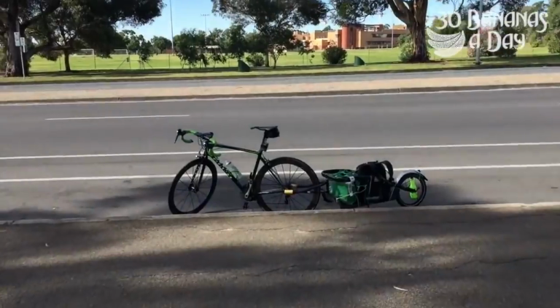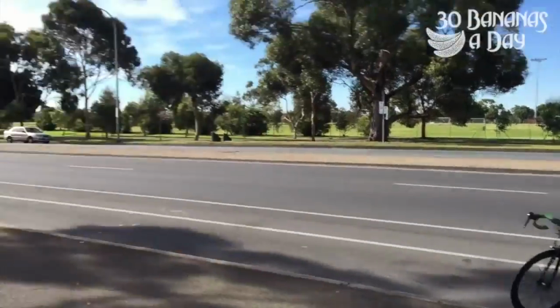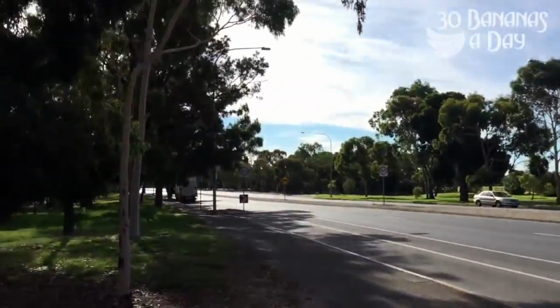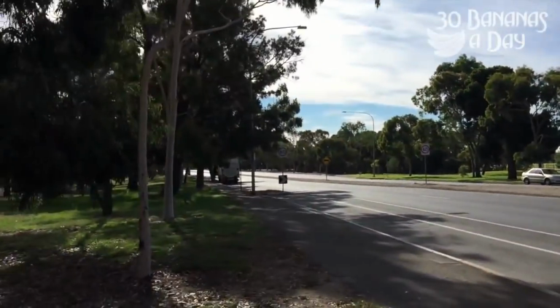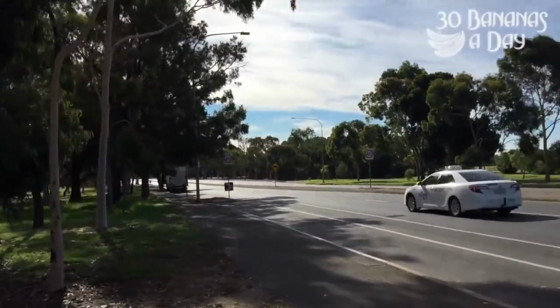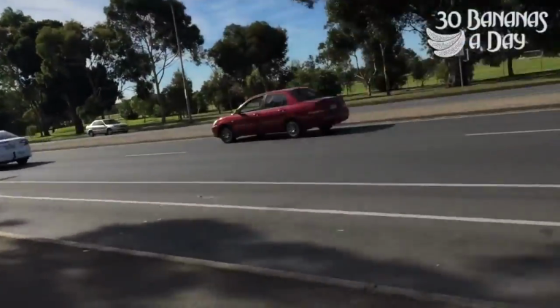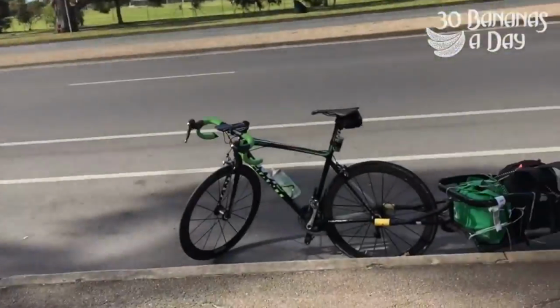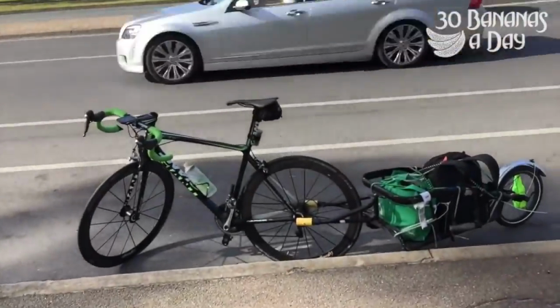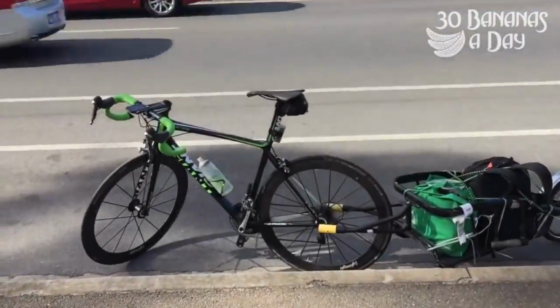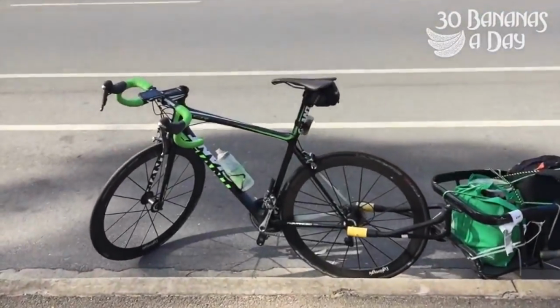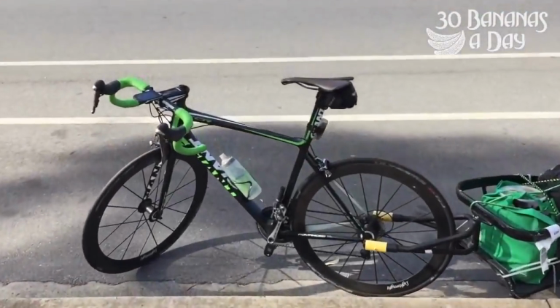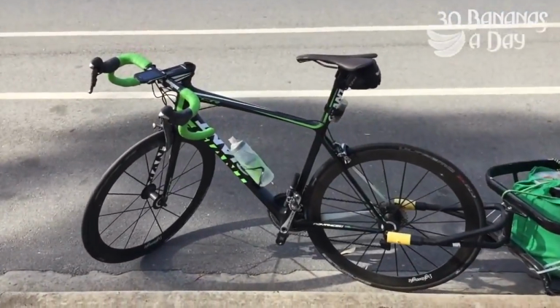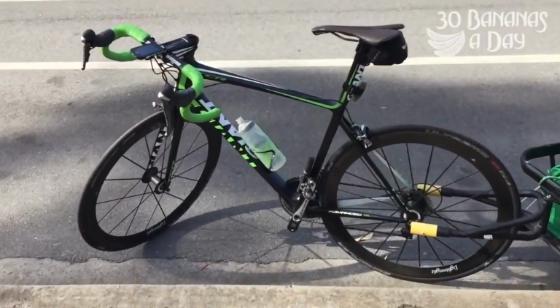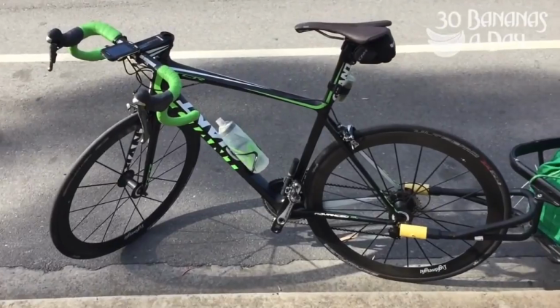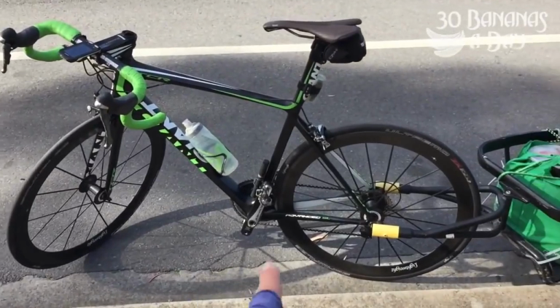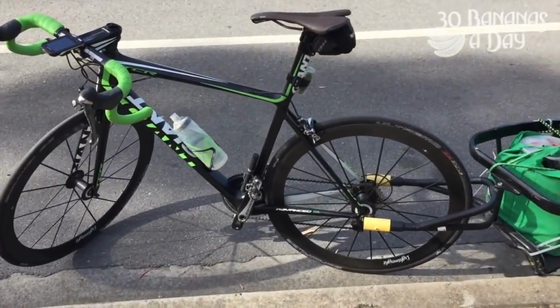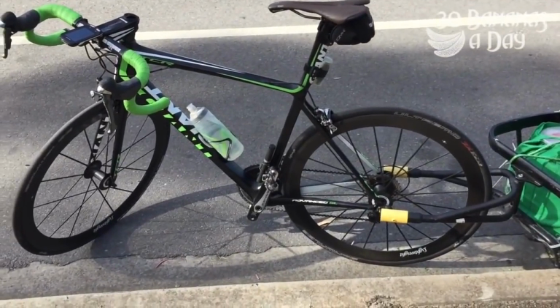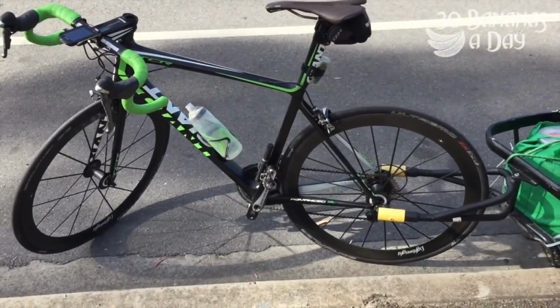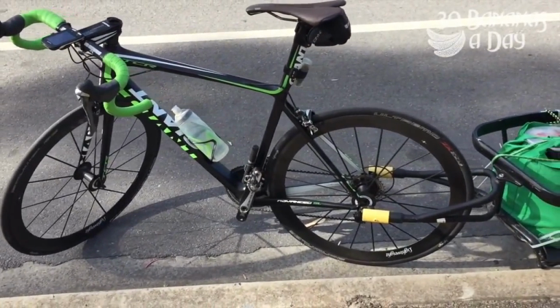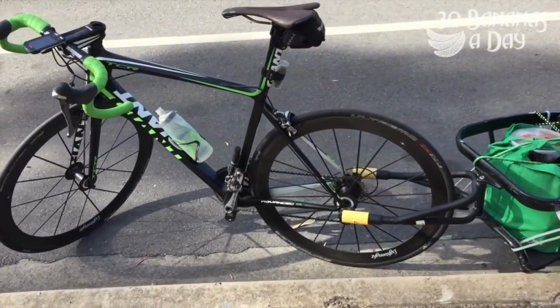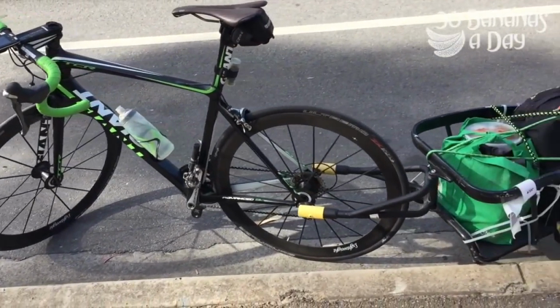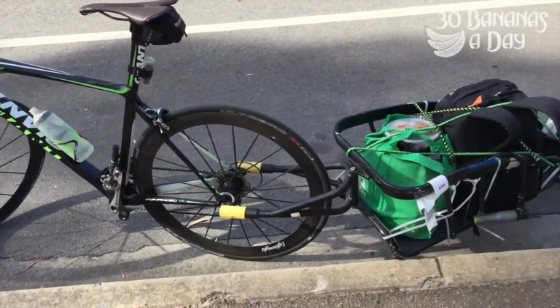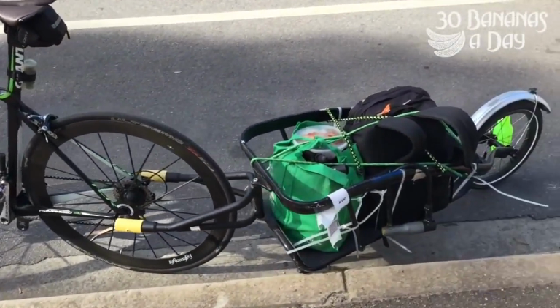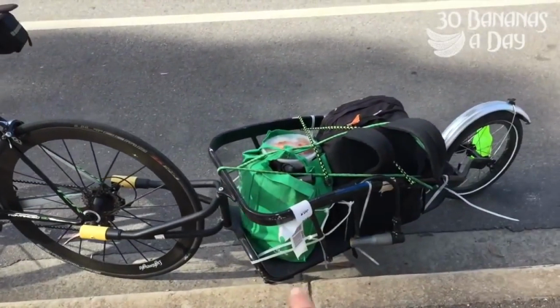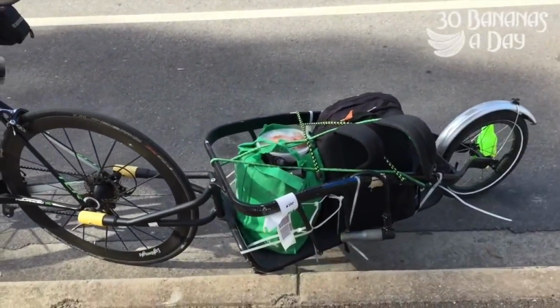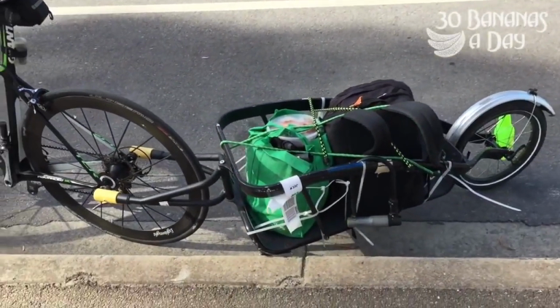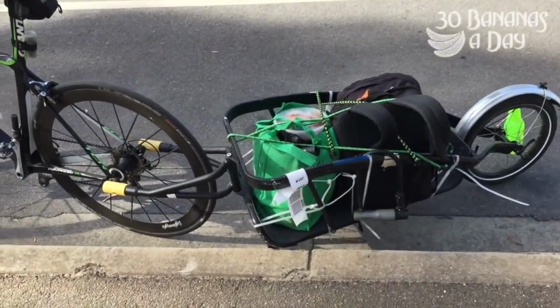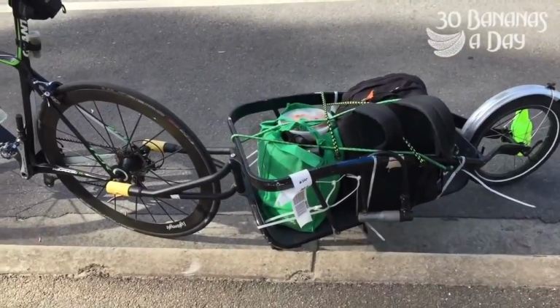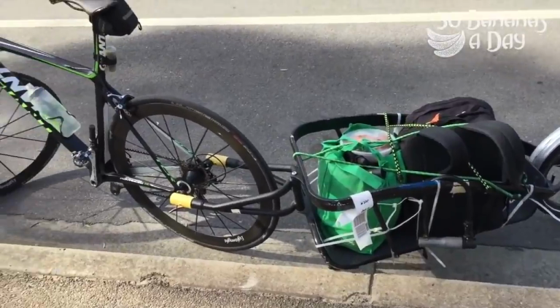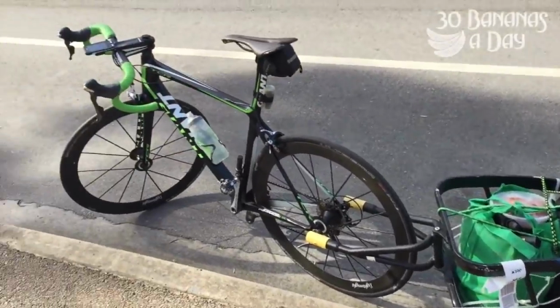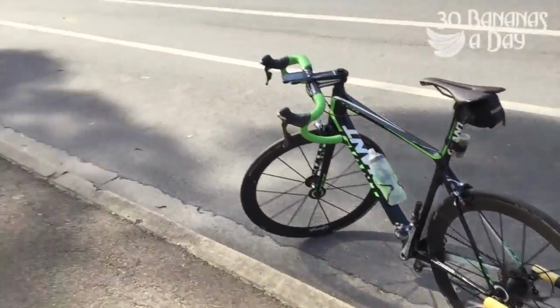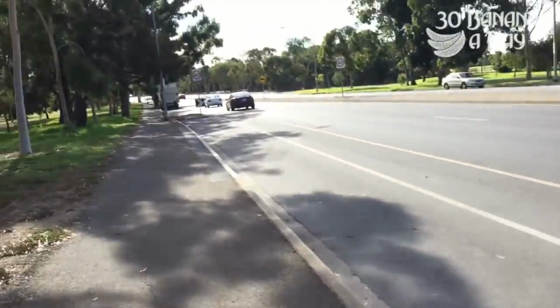I'm riding down to Adelaide Airport — beautiful Adelaide. I'm going to take this bike to Queensland with me and it's got some baggage in the back. Easy done.